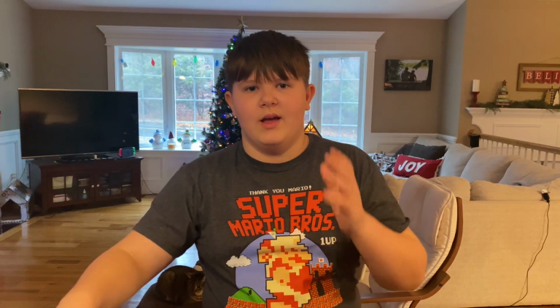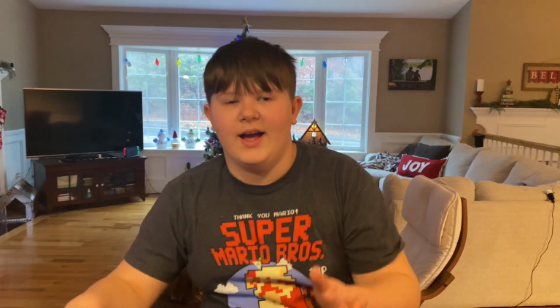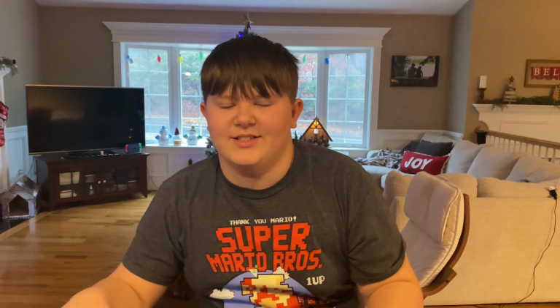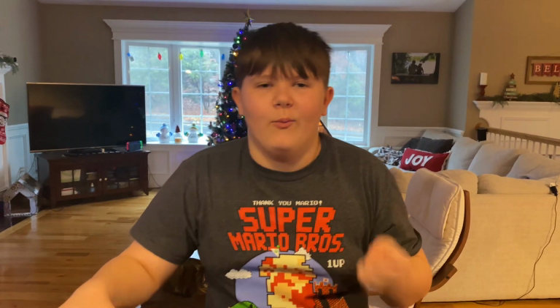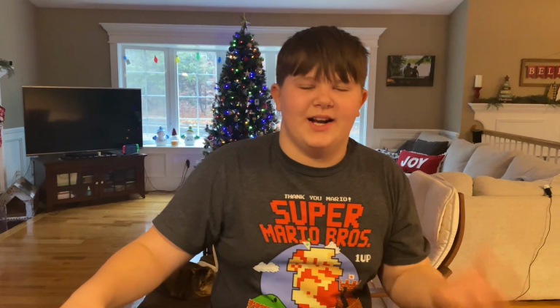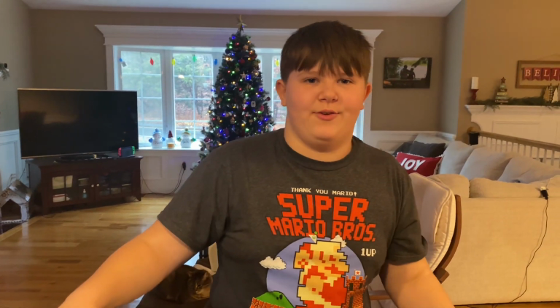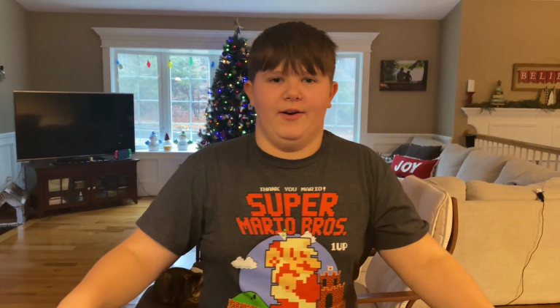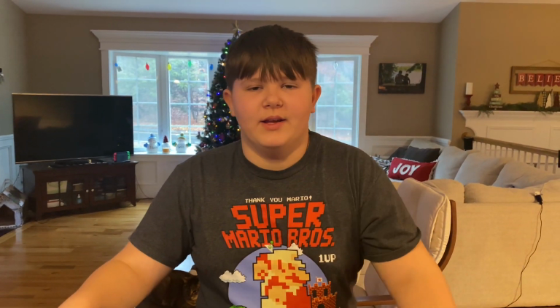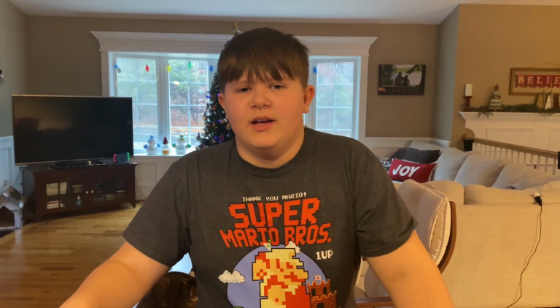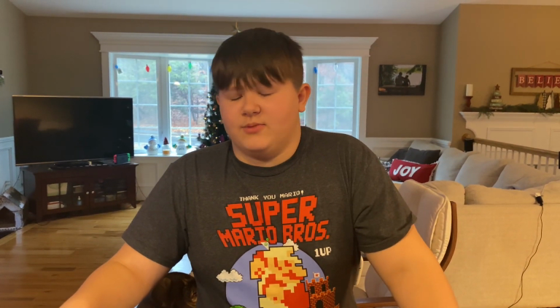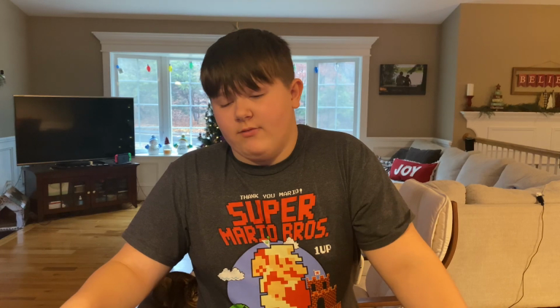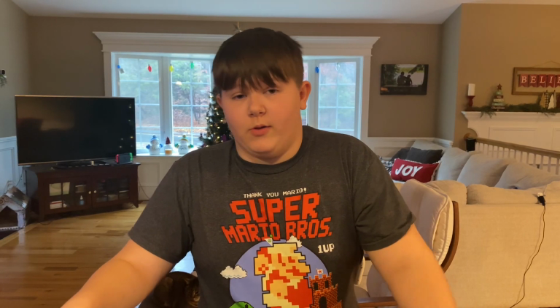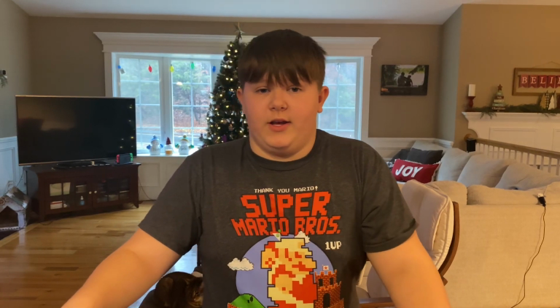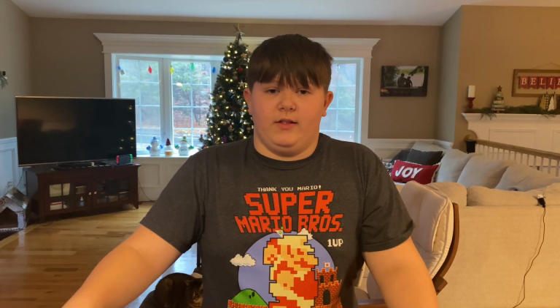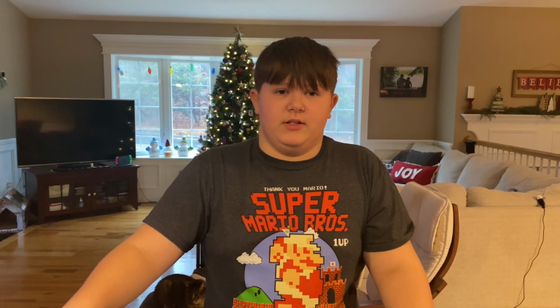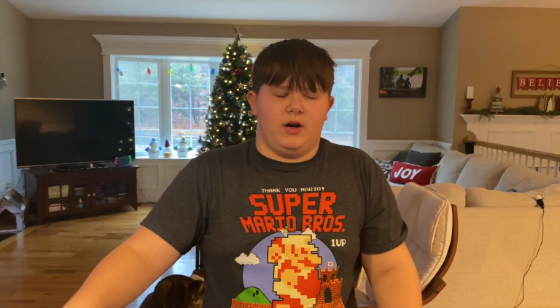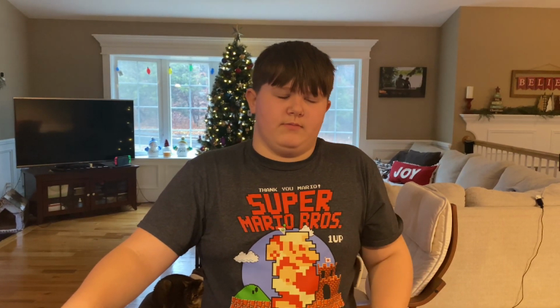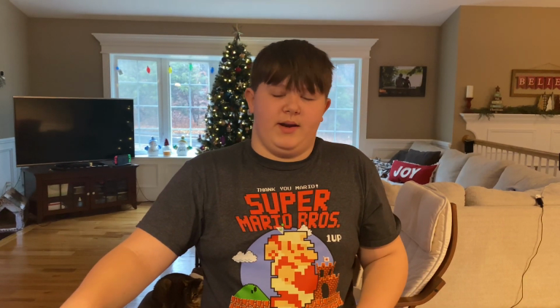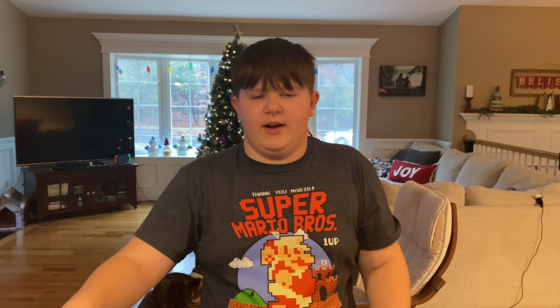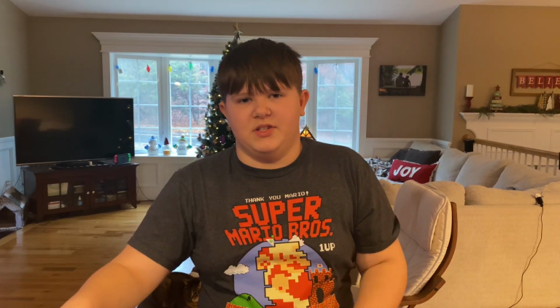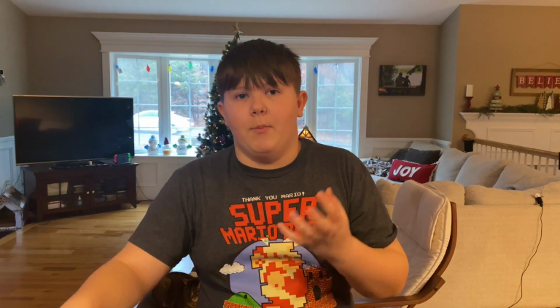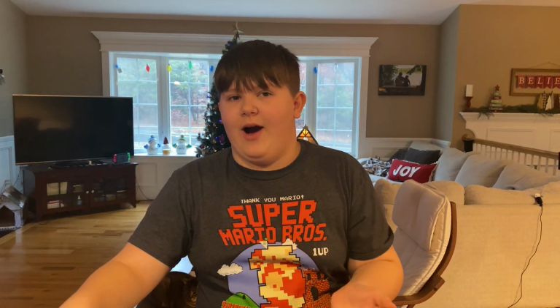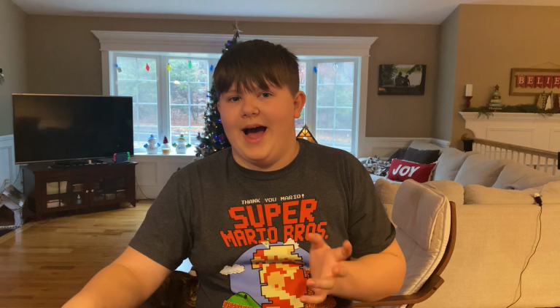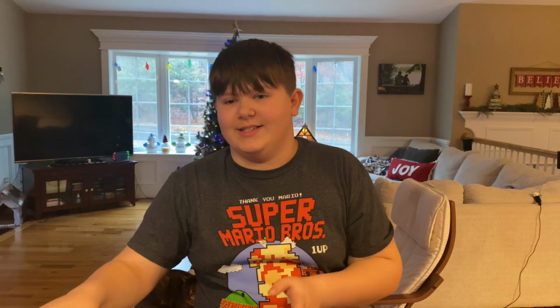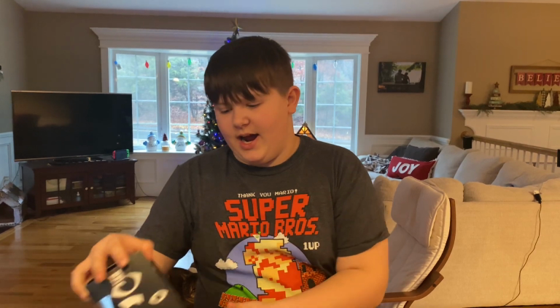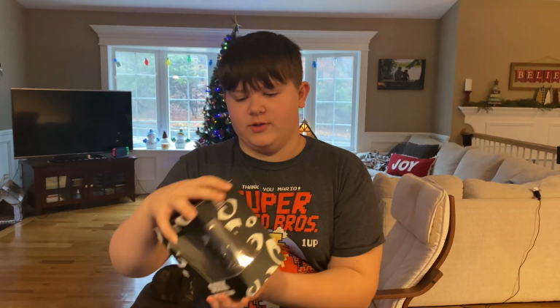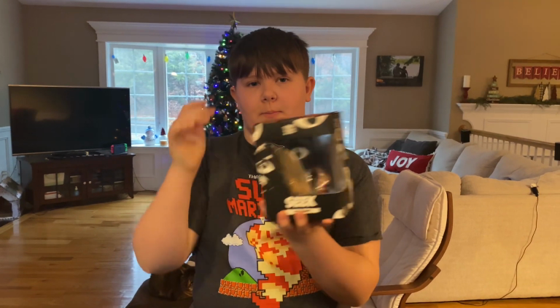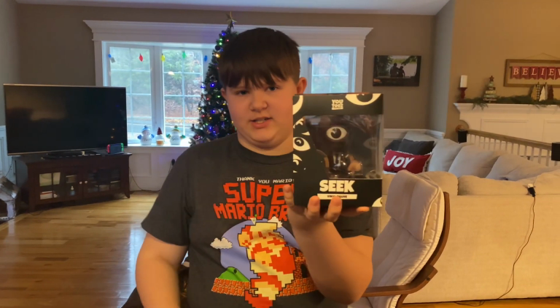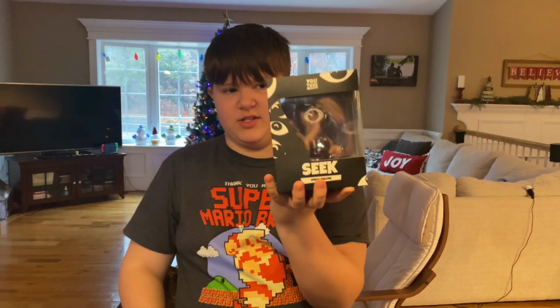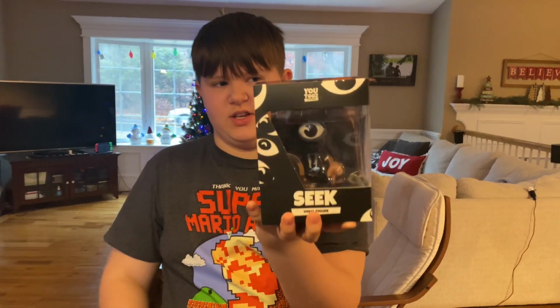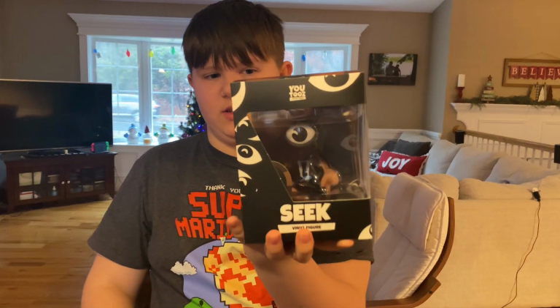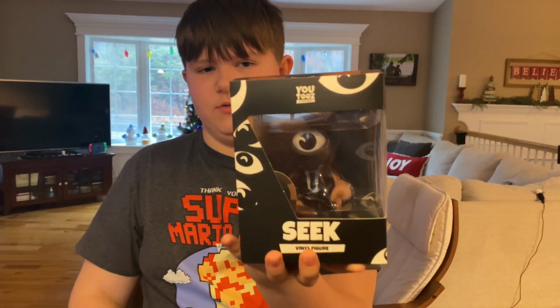Hey guys, welcome back to another video. I'm sorry I haven't been uploading lately because I've been kind of busy, but now I'm back. Today I'm going to unbox this Seek YouTubes figure.